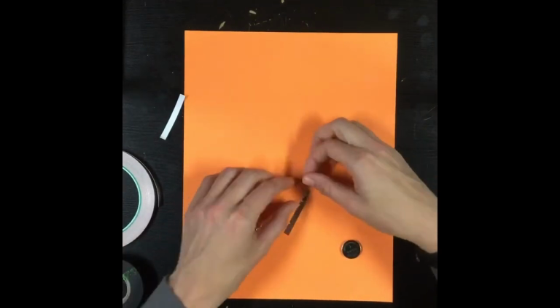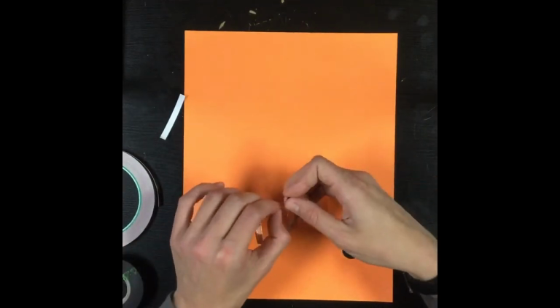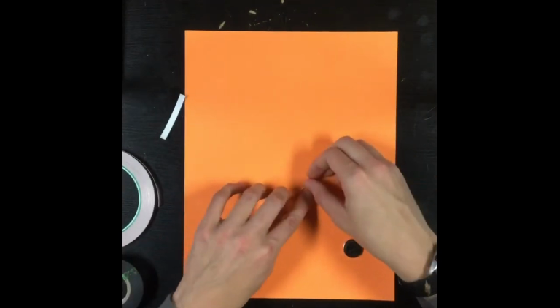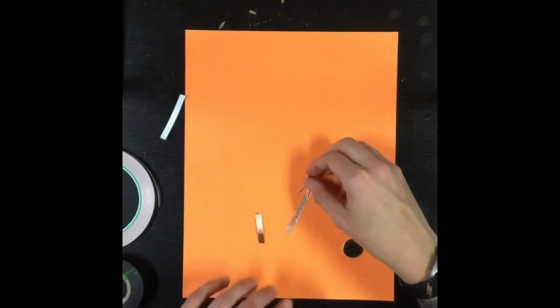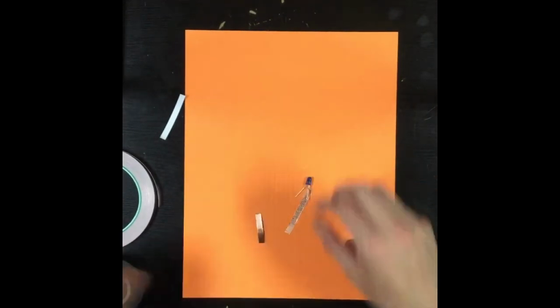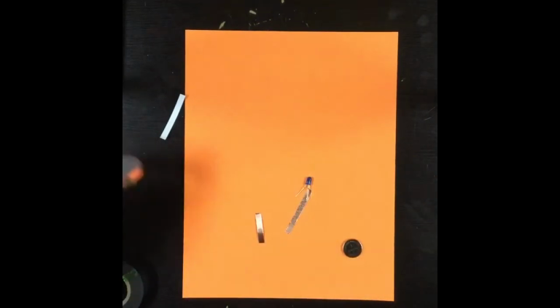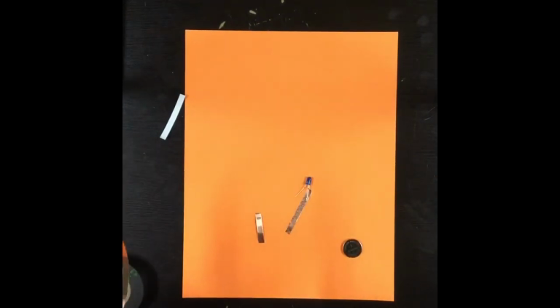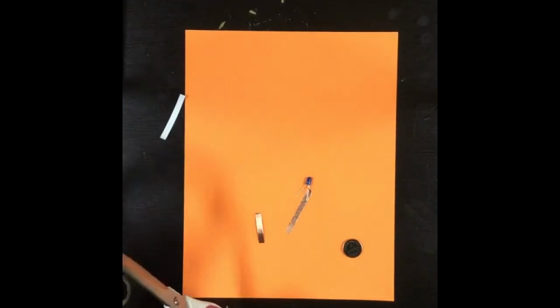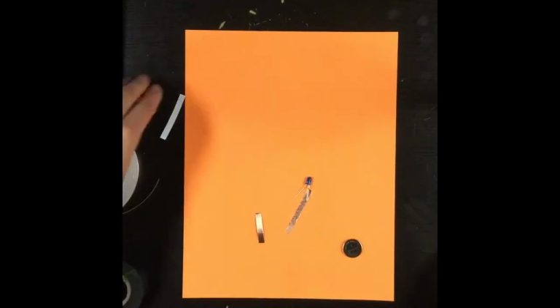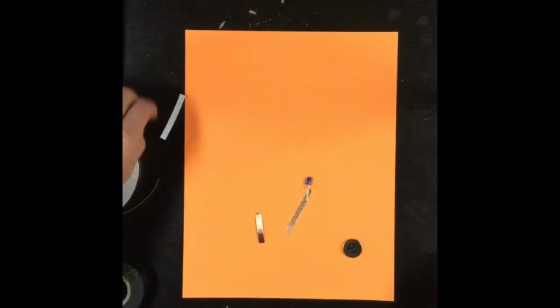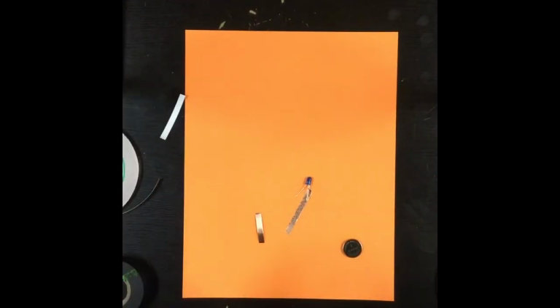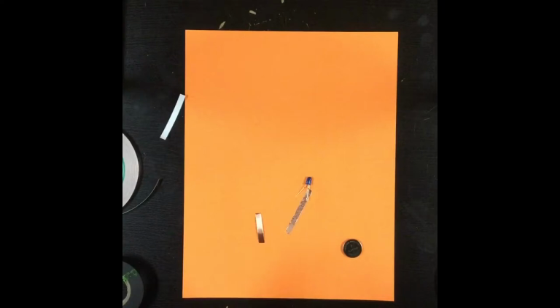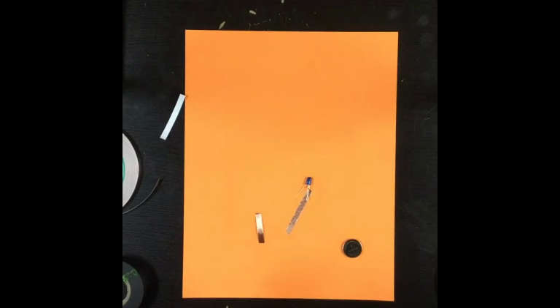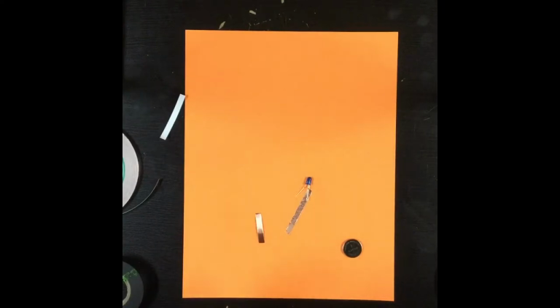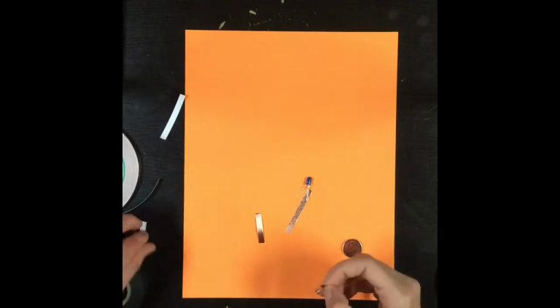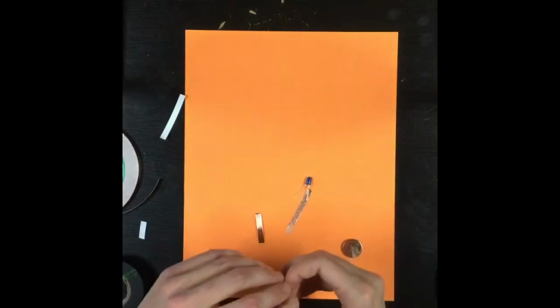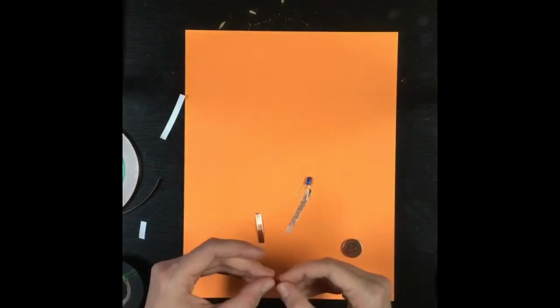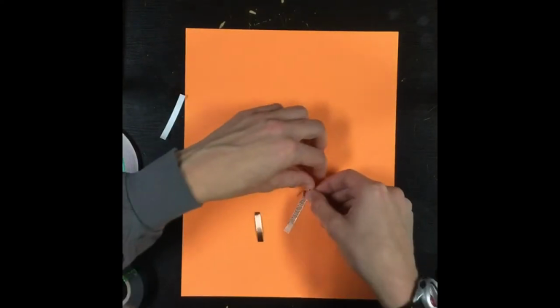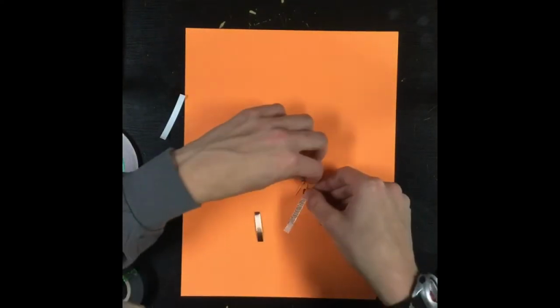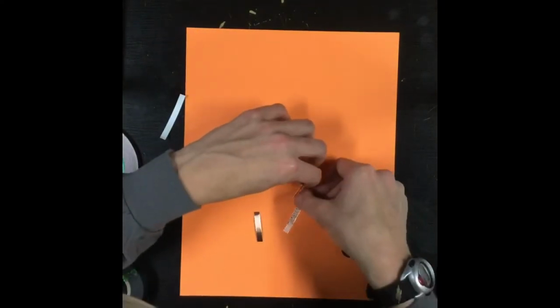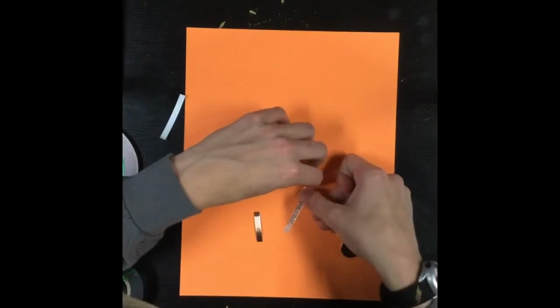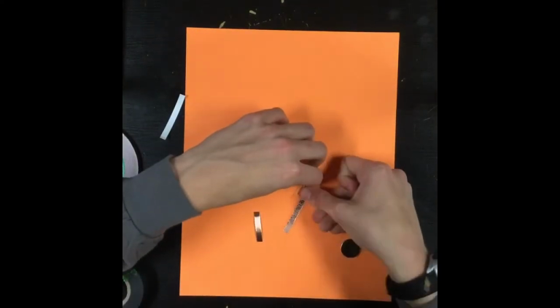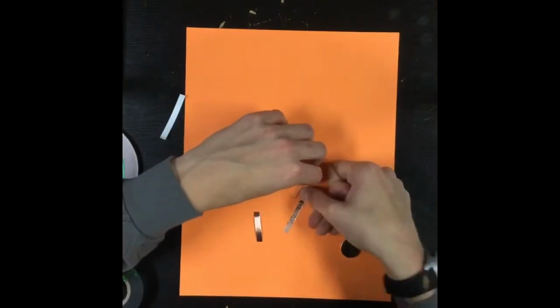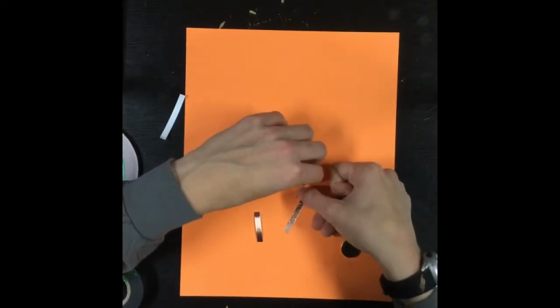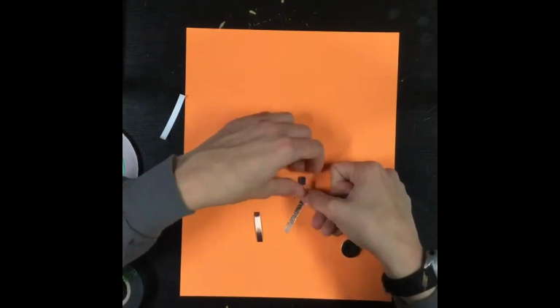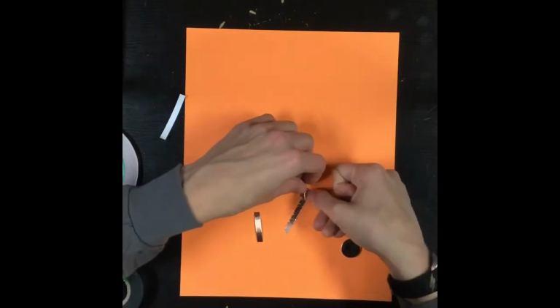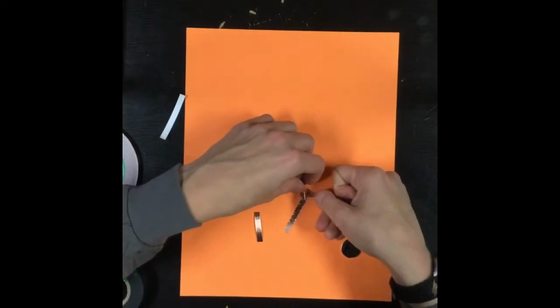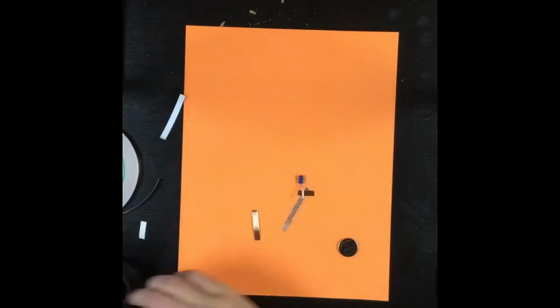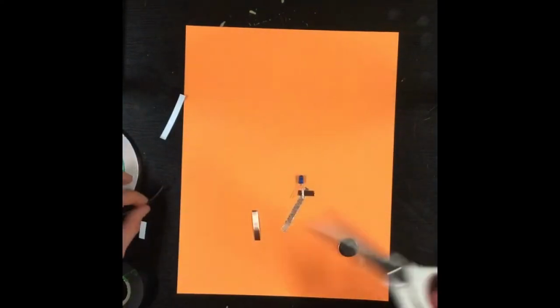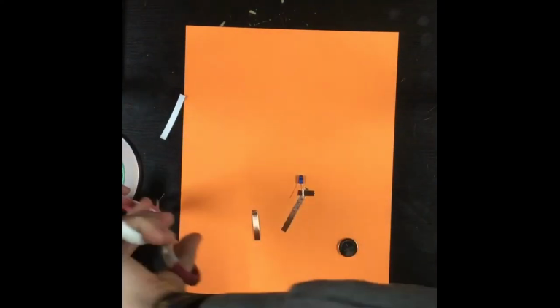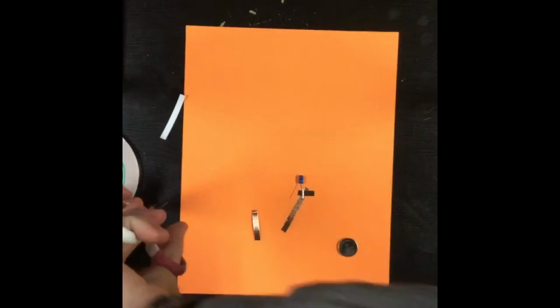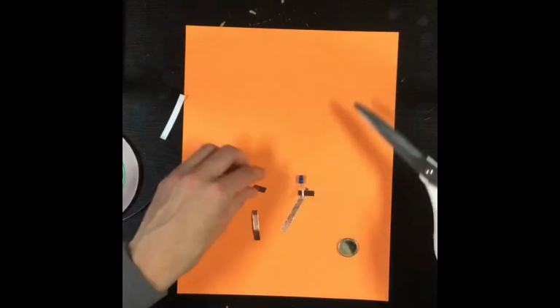First we're going to lay down the copper tape. Make sure that when you're building the circuit, the copper tape goes on both sides of all of the elements to ensure that the electricity is conducted and current can flow through the circuit.